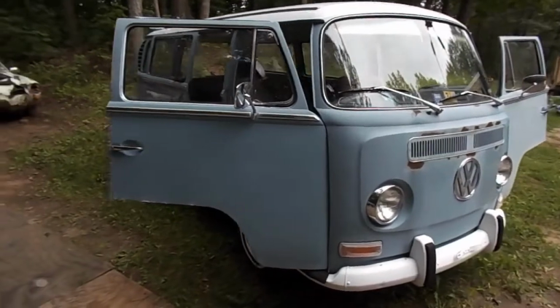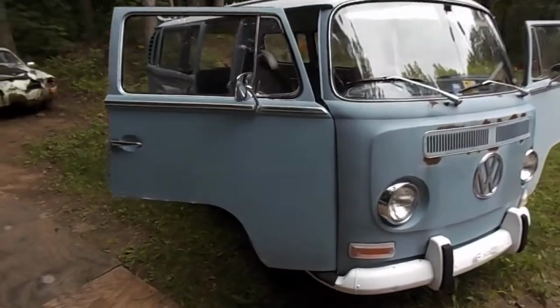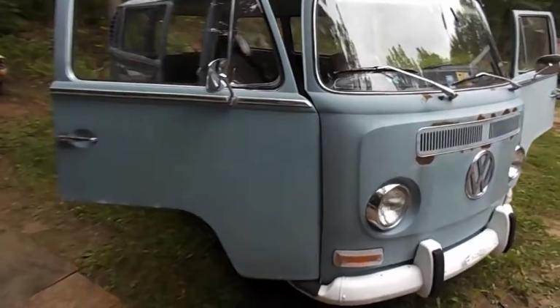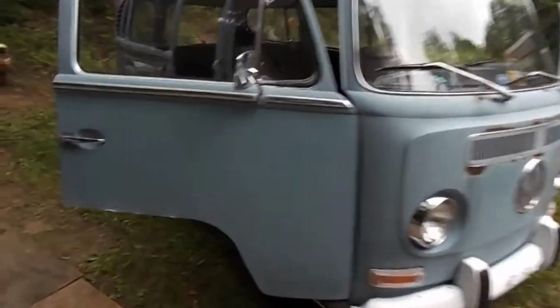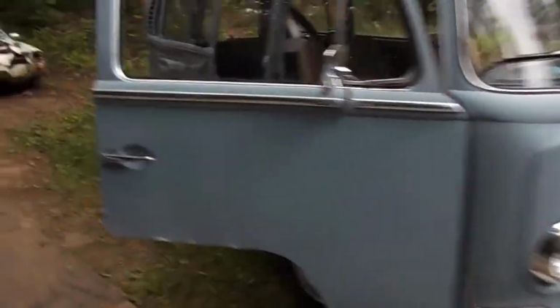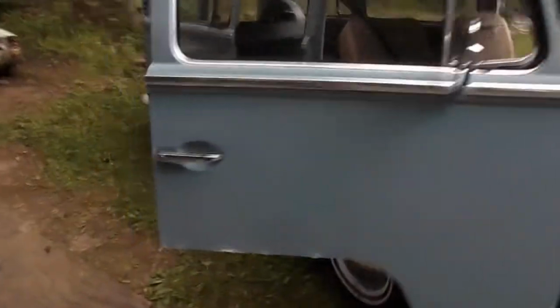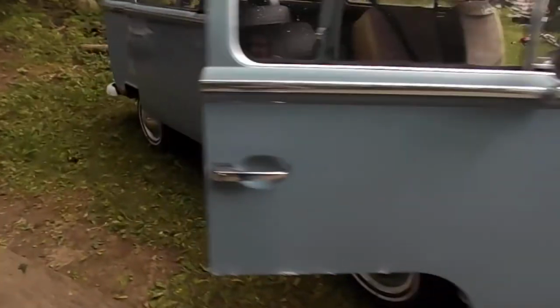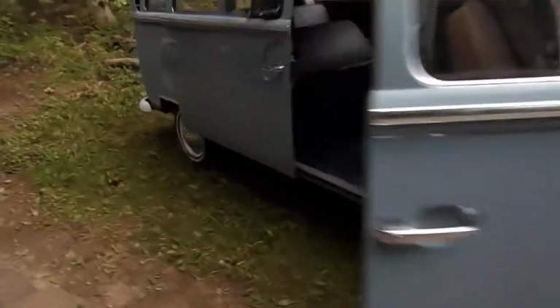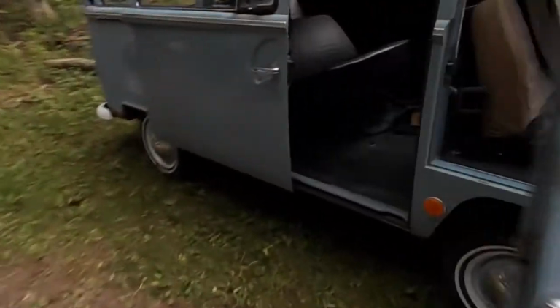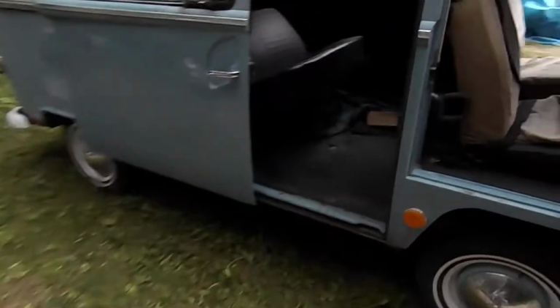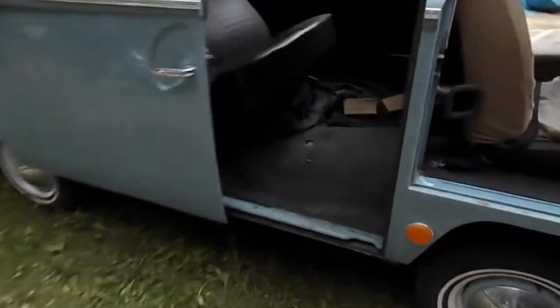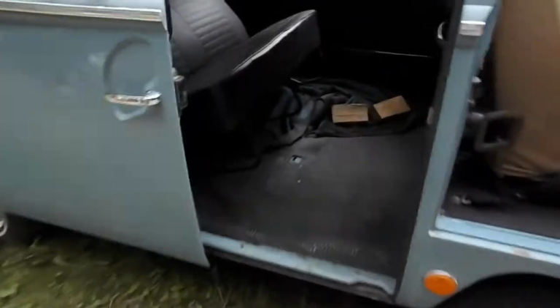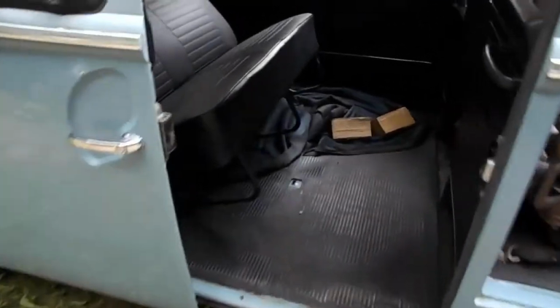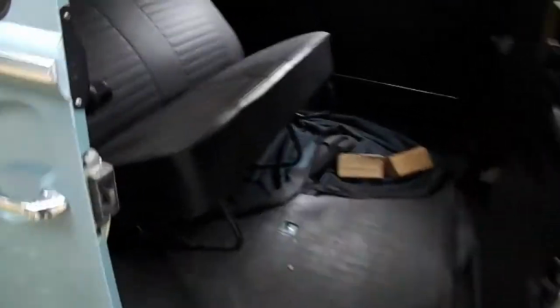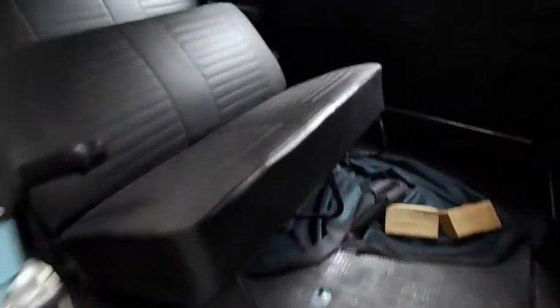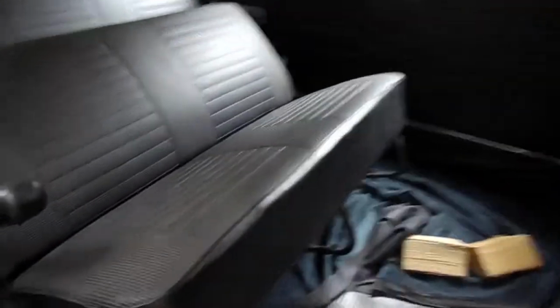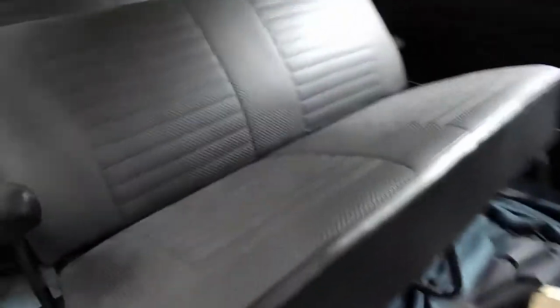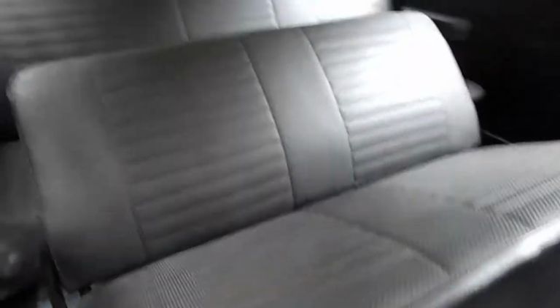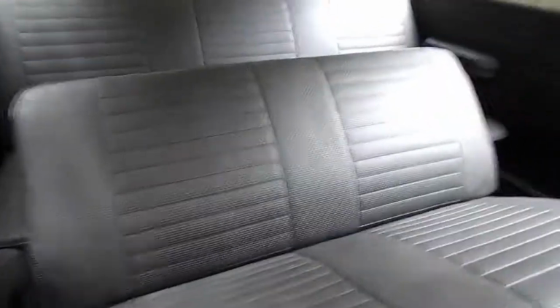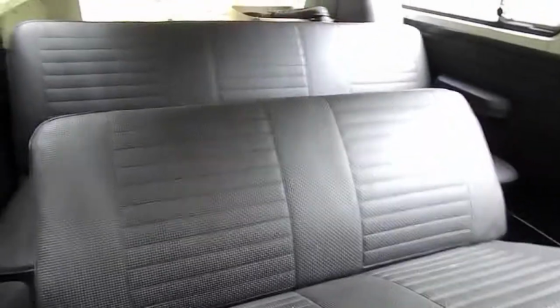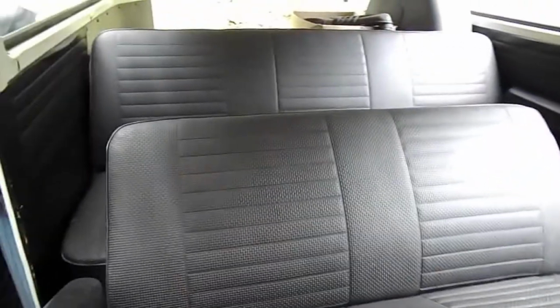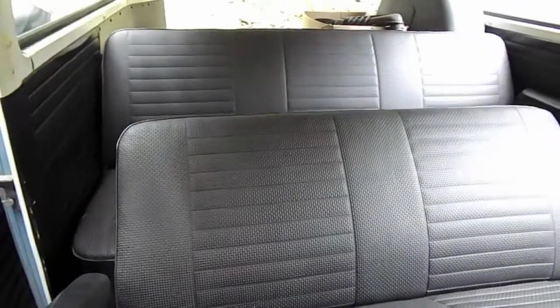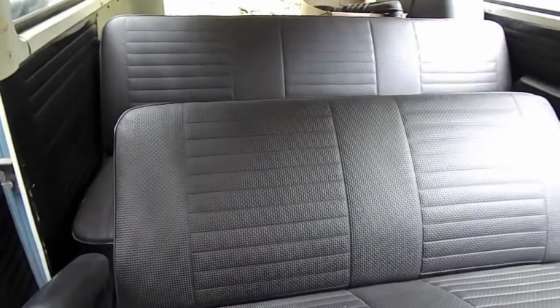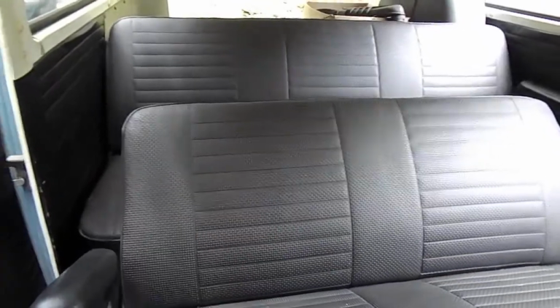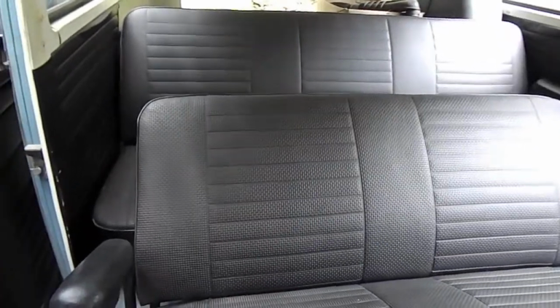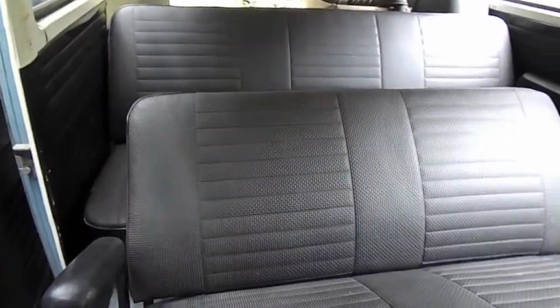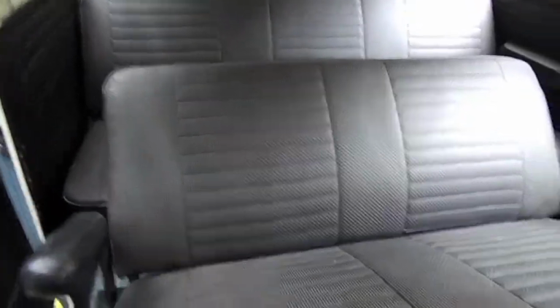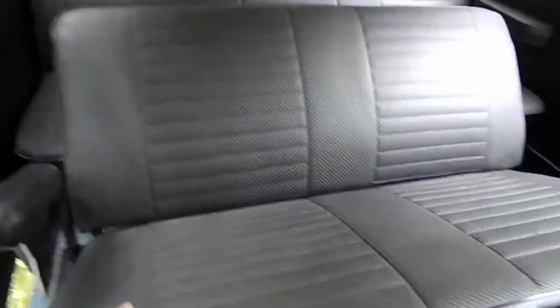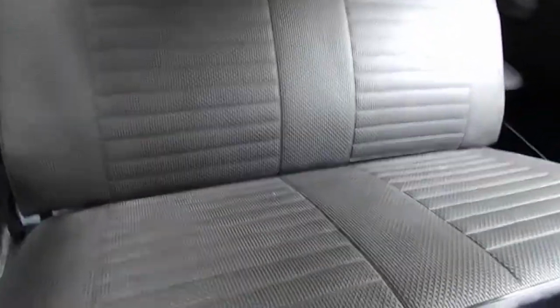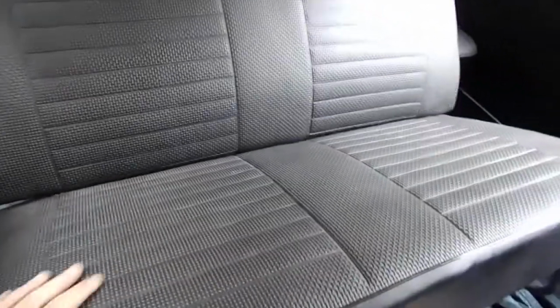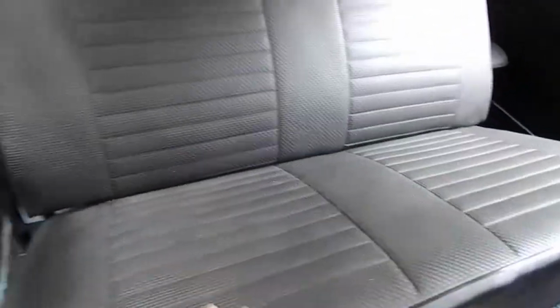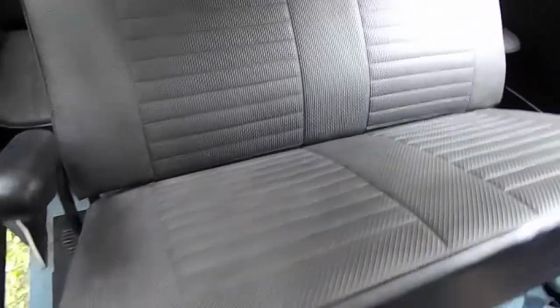Hey tubers, today I have a 1969 Volkswagen bus. This bus is in very good condition for a New England bus — it was down in Virginia for some time, so that might have something to do with it.